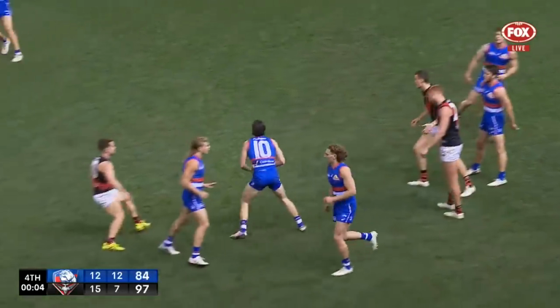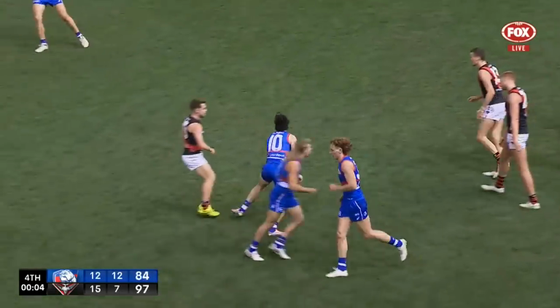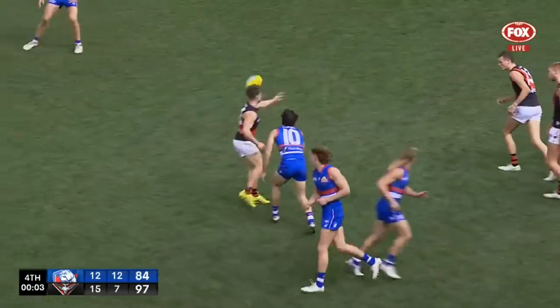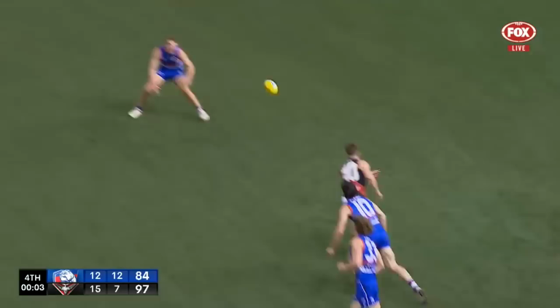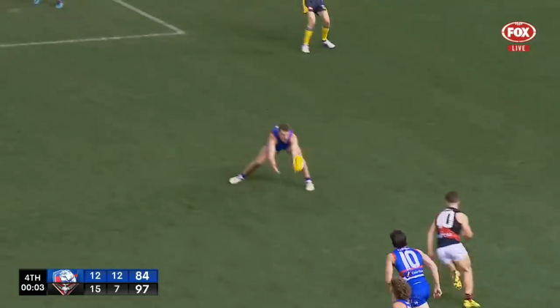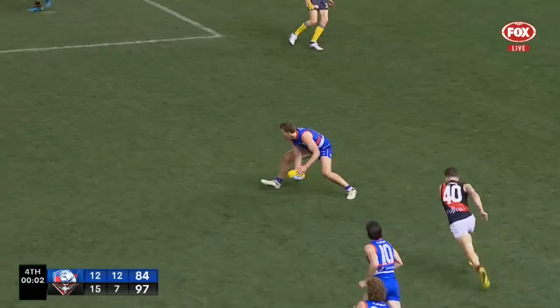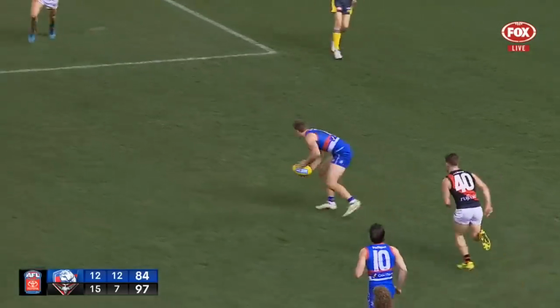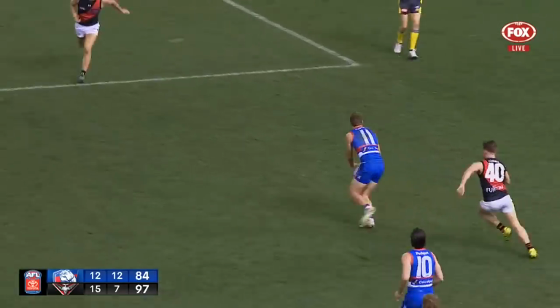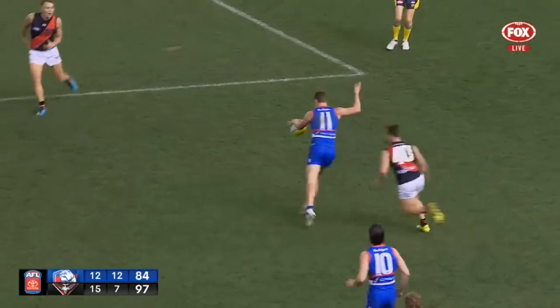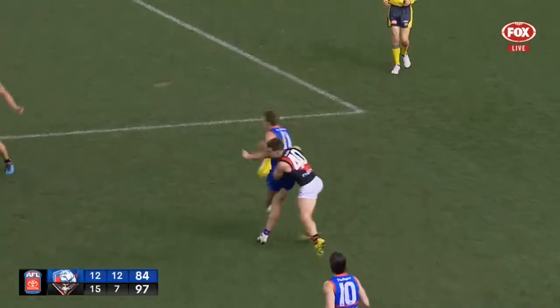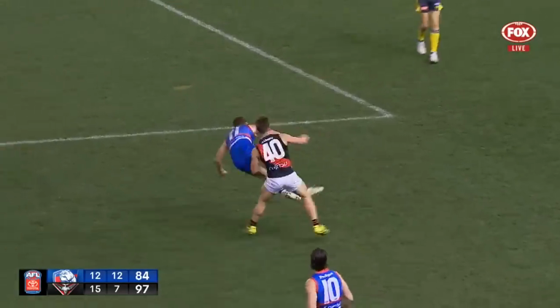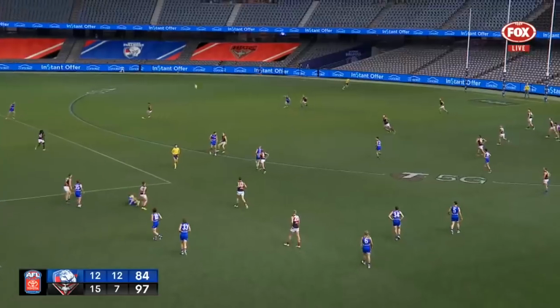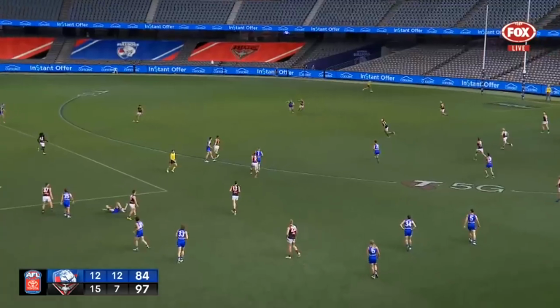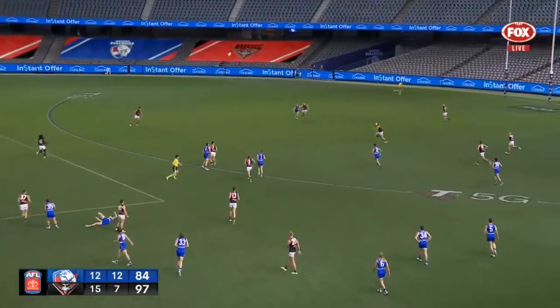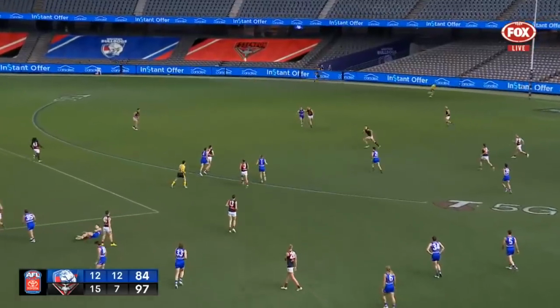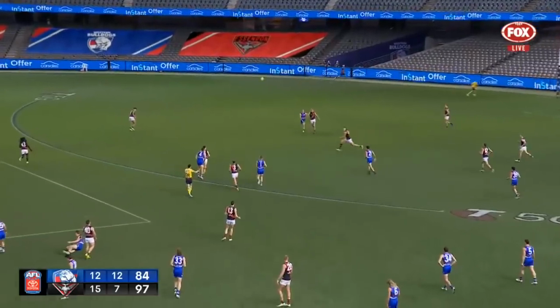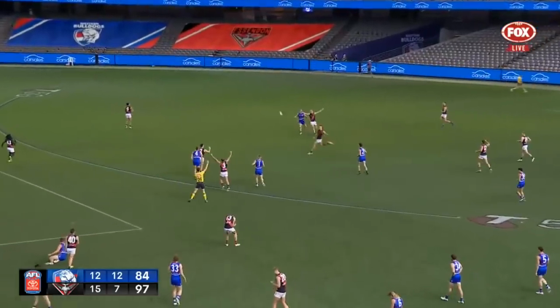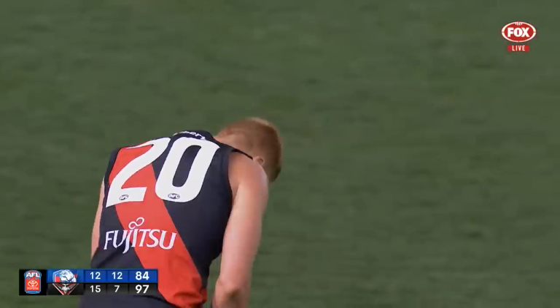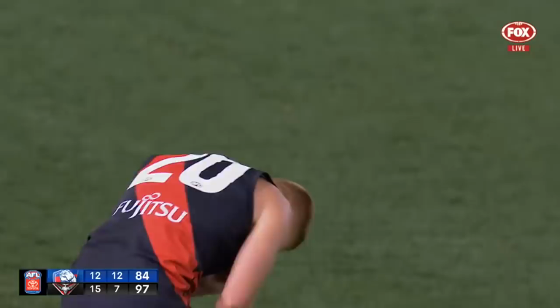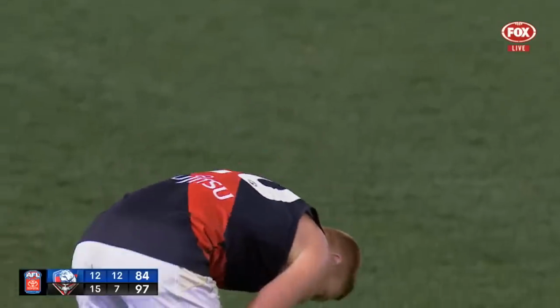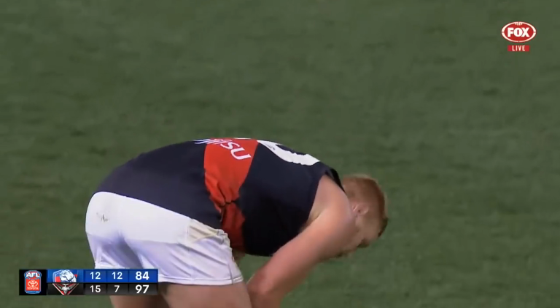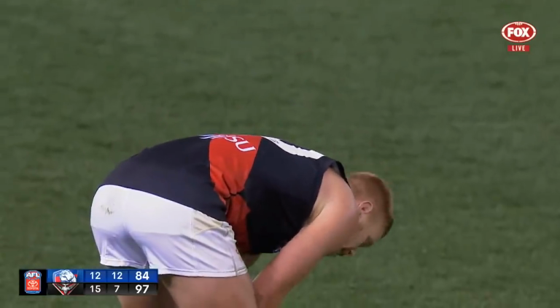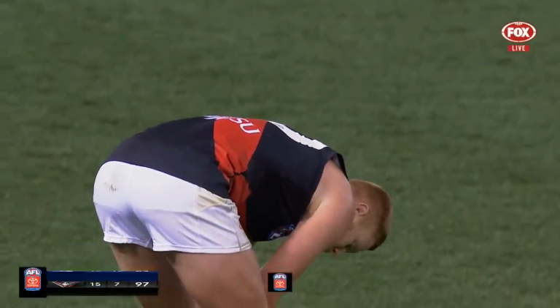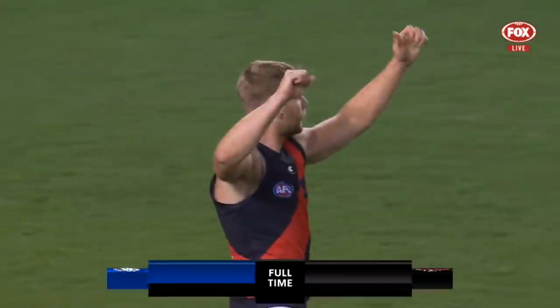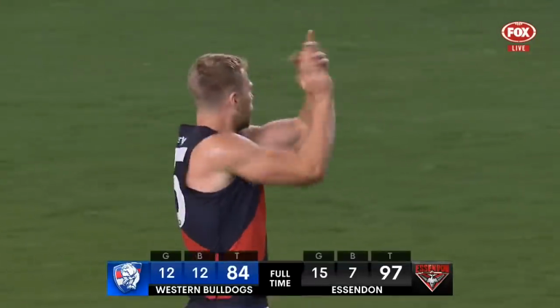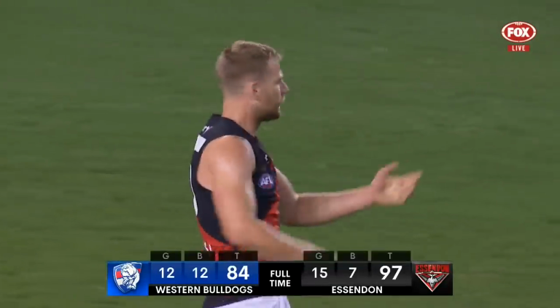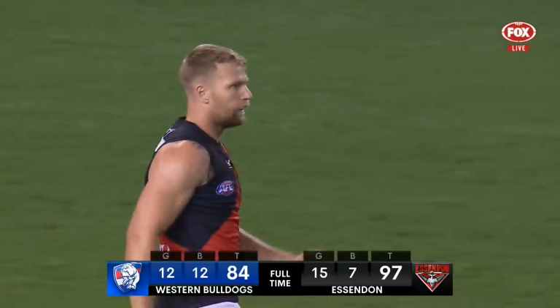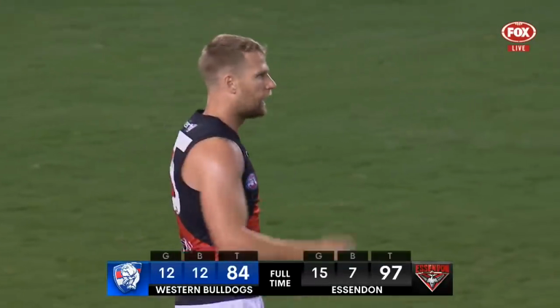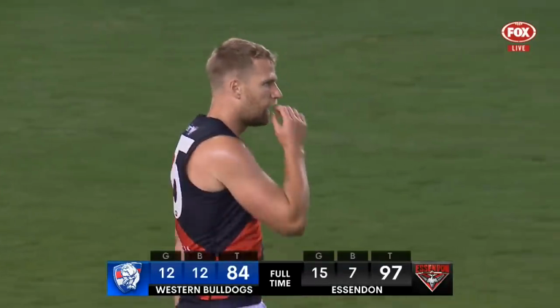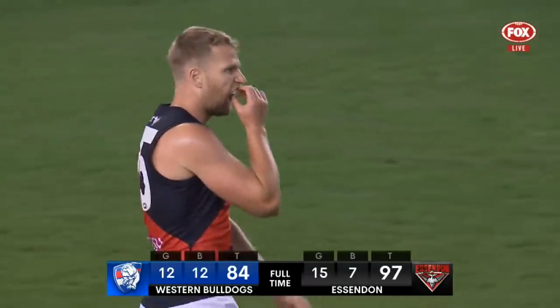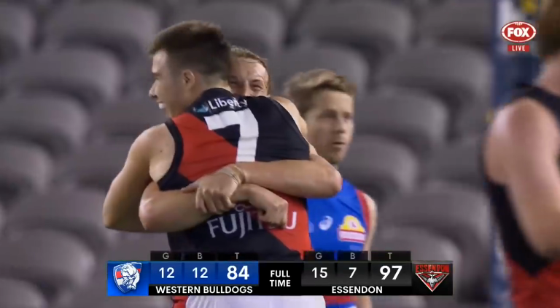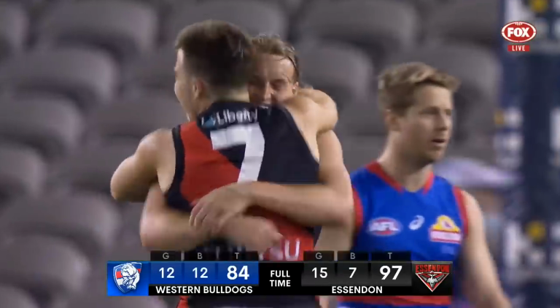Wood, McRae — and Essendon claims its biggest scalp of the year! The Bombers upset the league leaders.